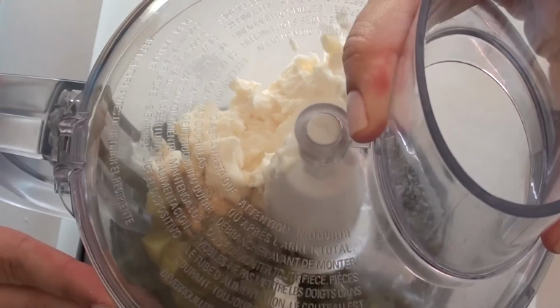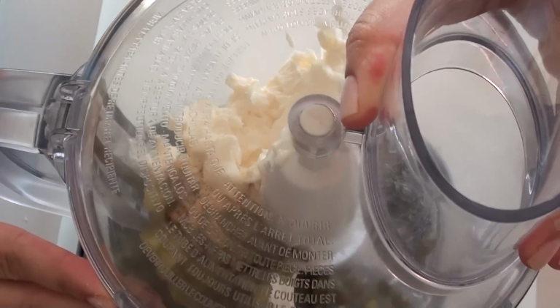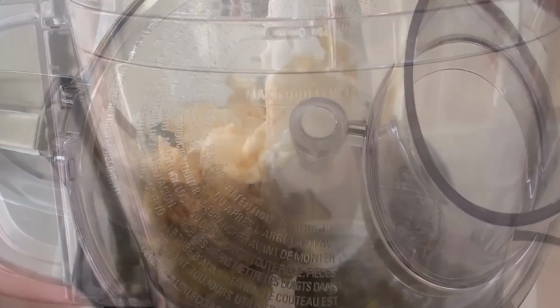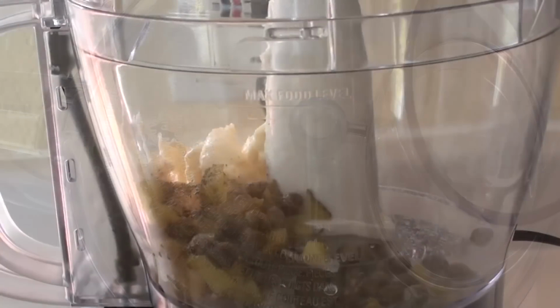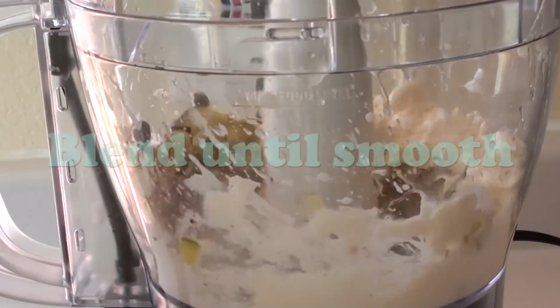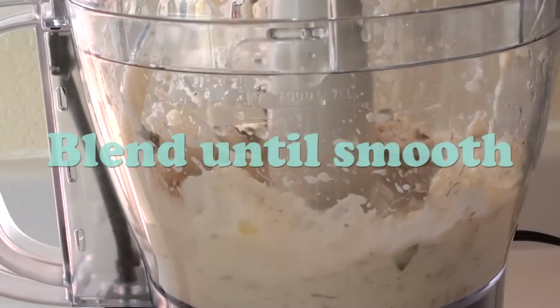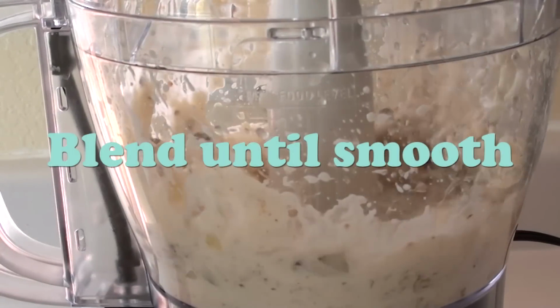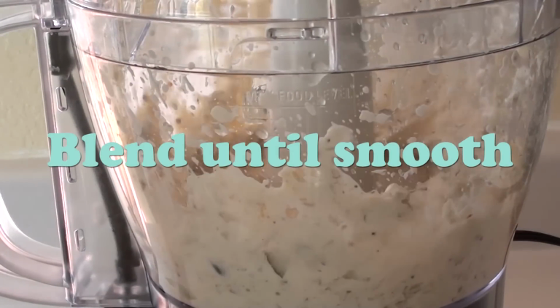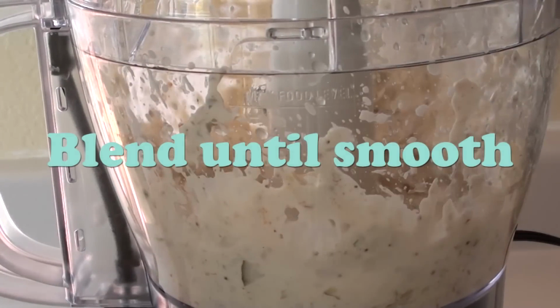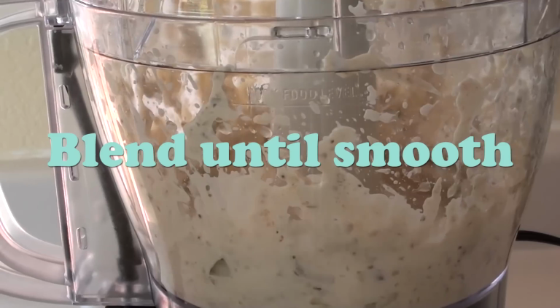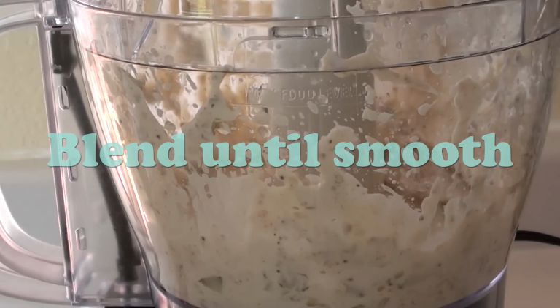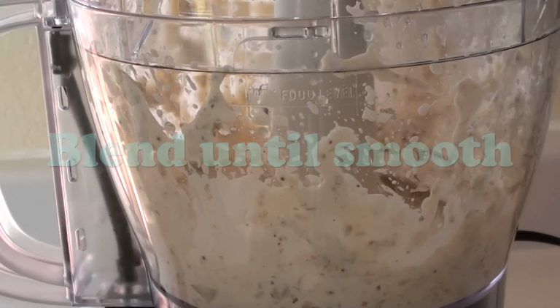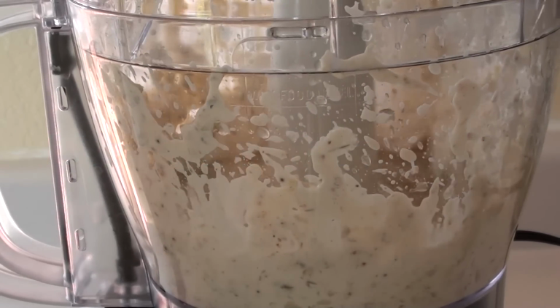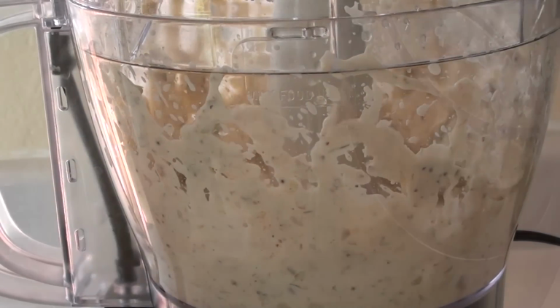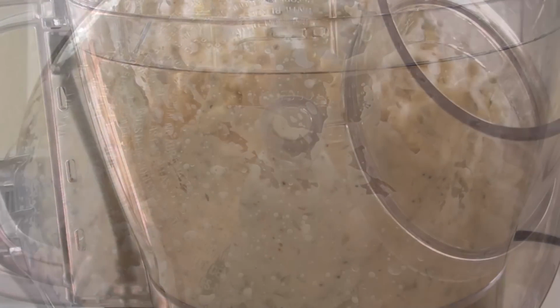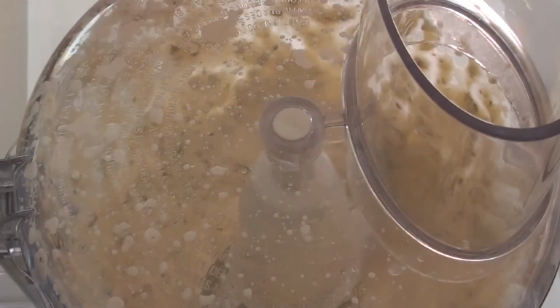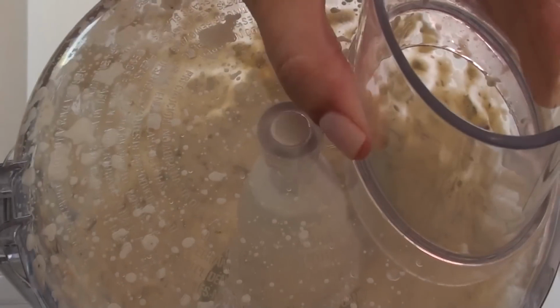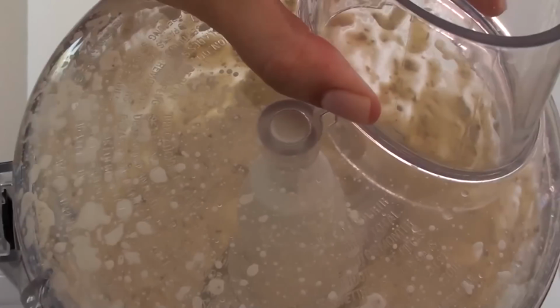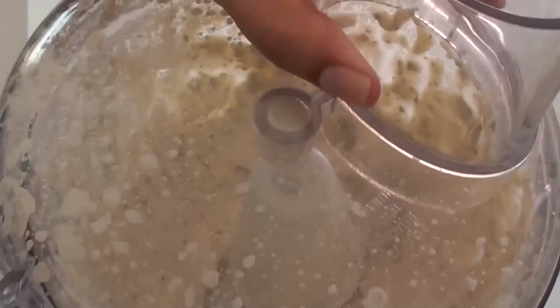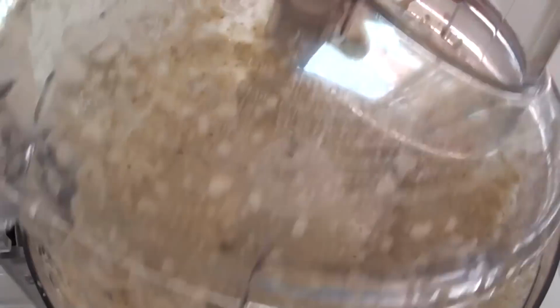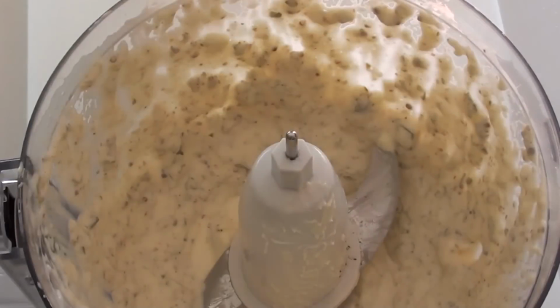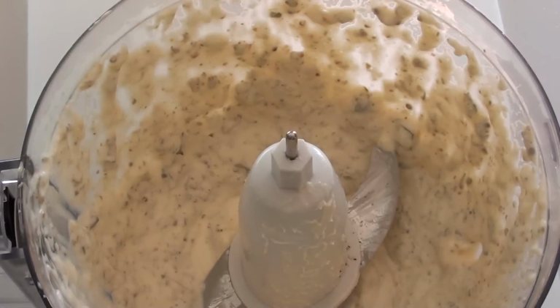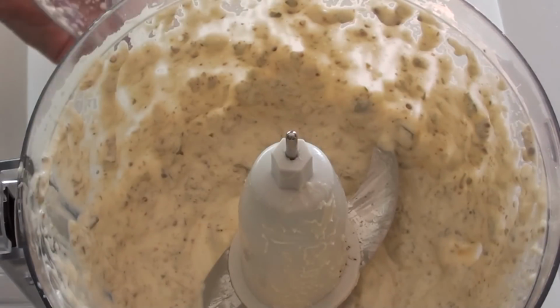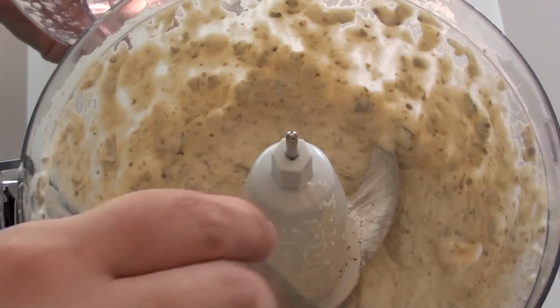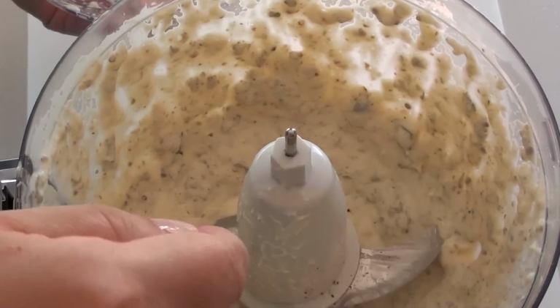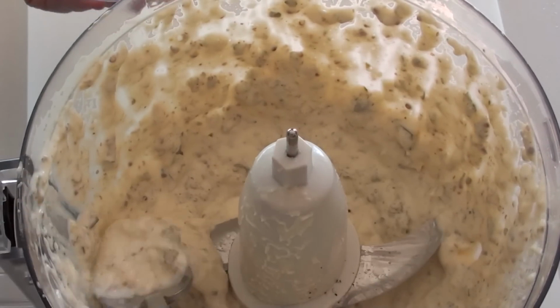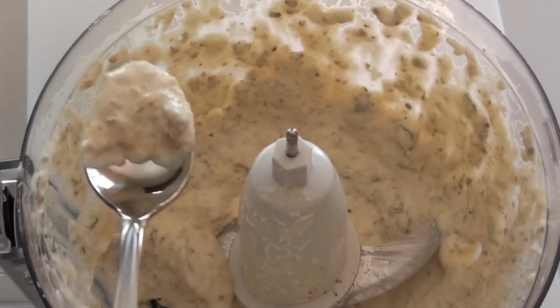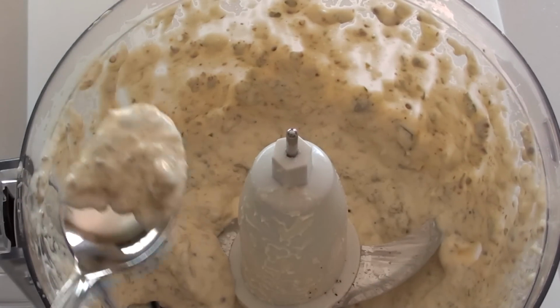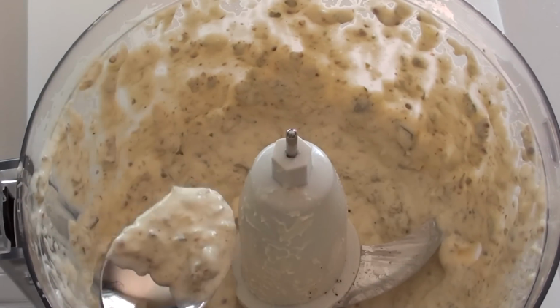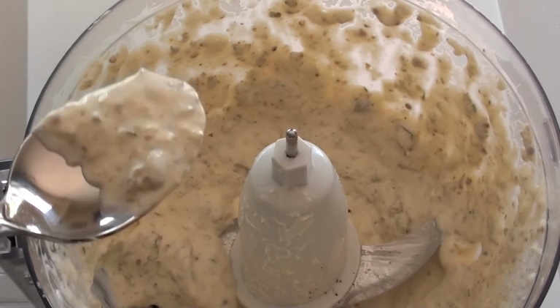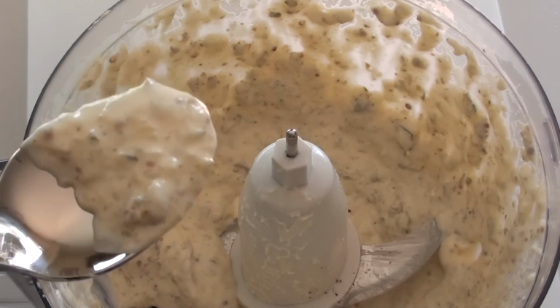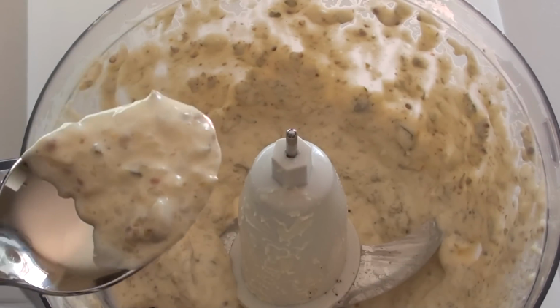And then we're just going to cover it and blend it until smooth. And that's your recipe for making homemade tartar sauce.